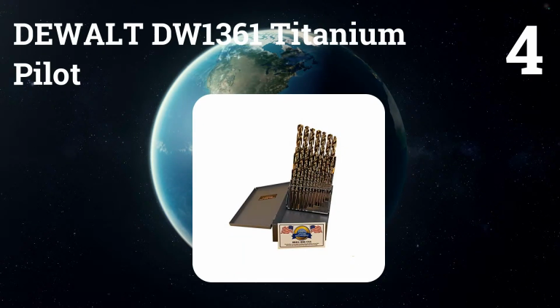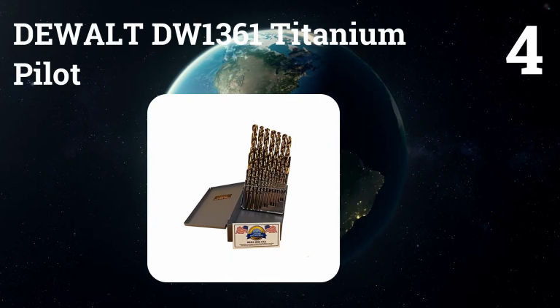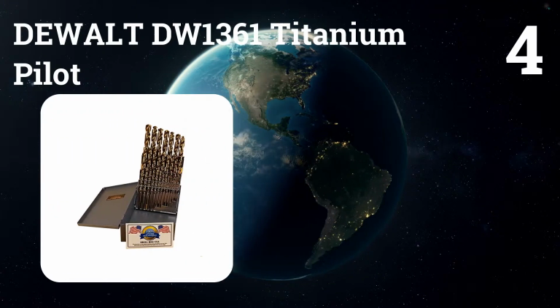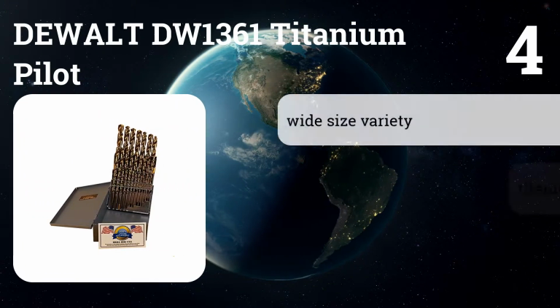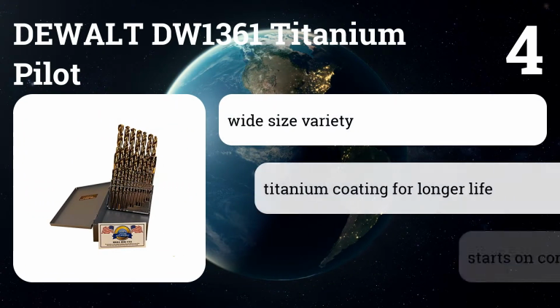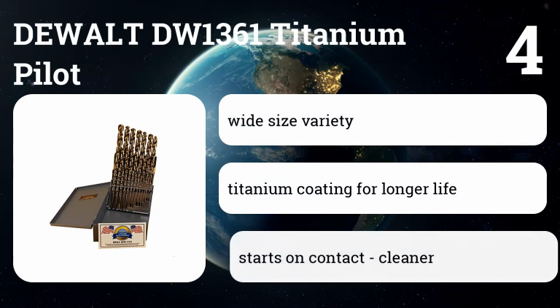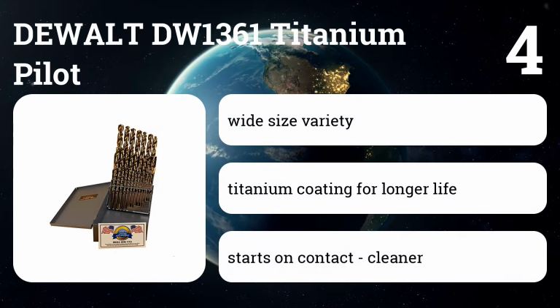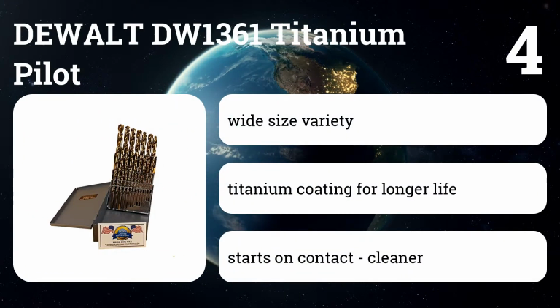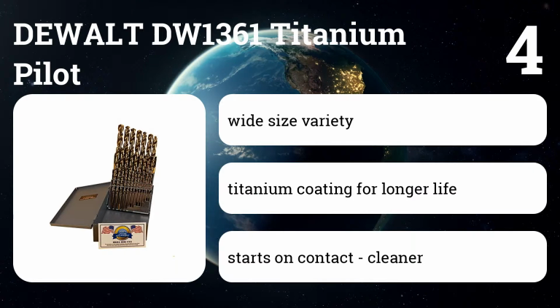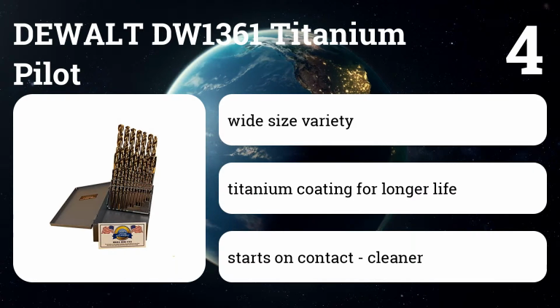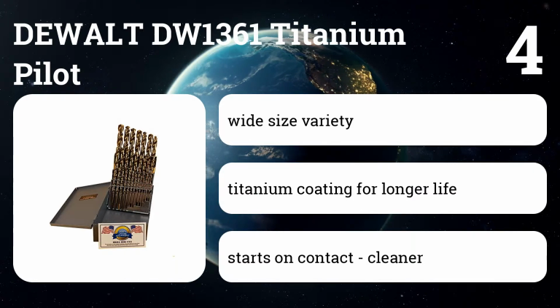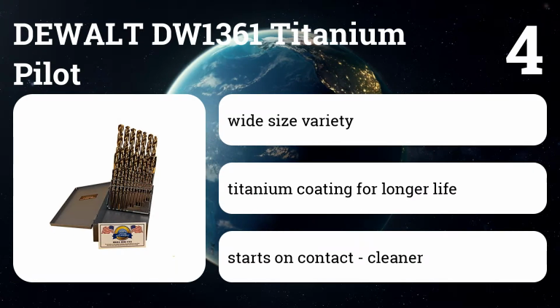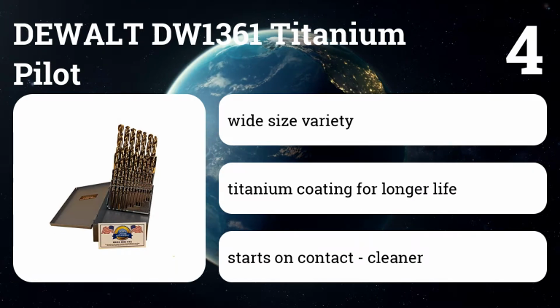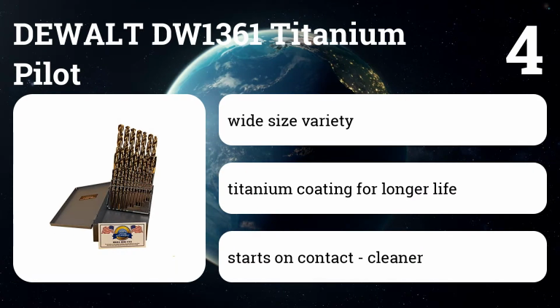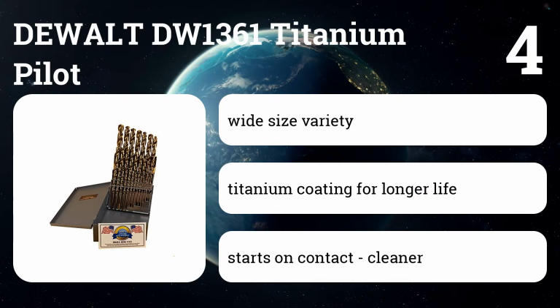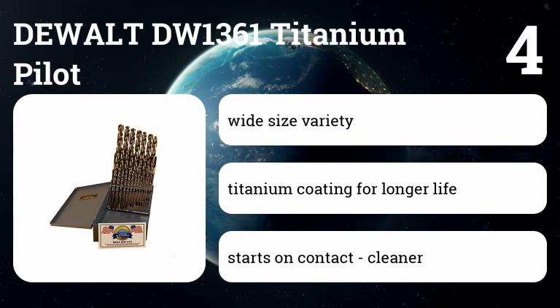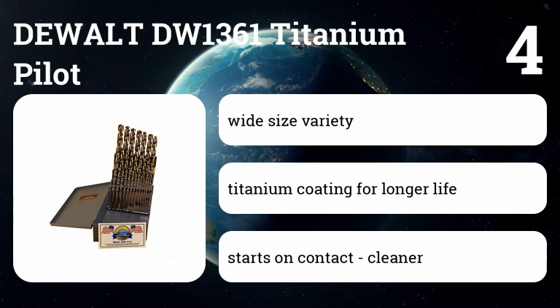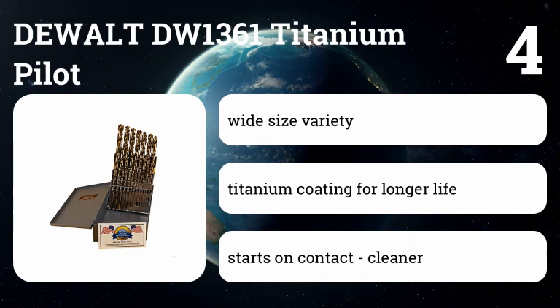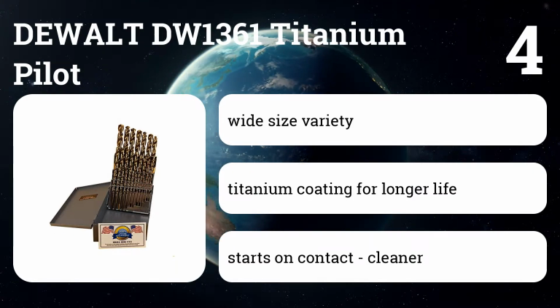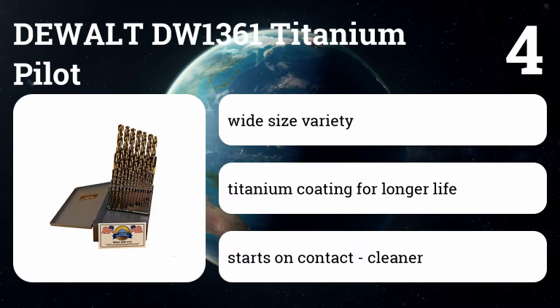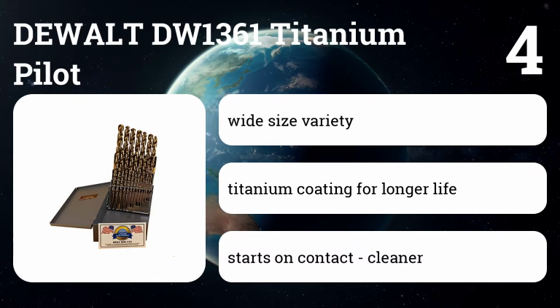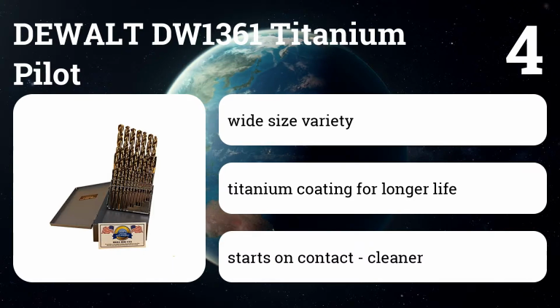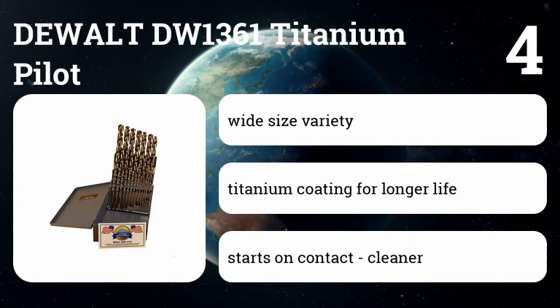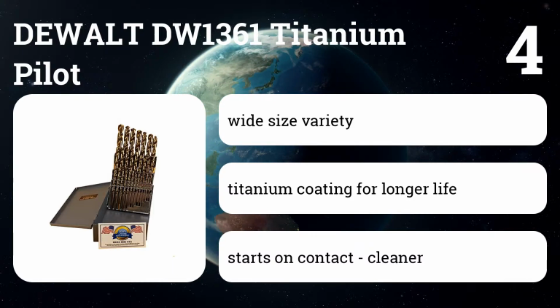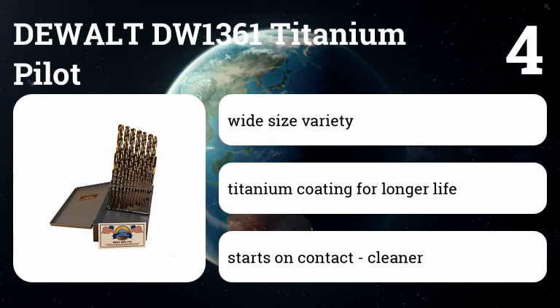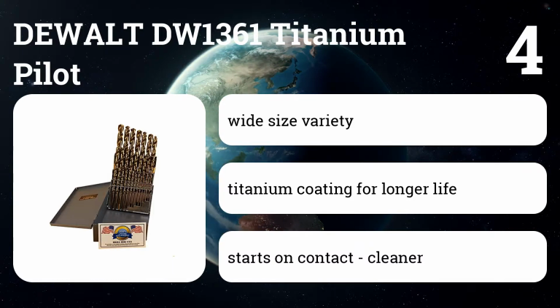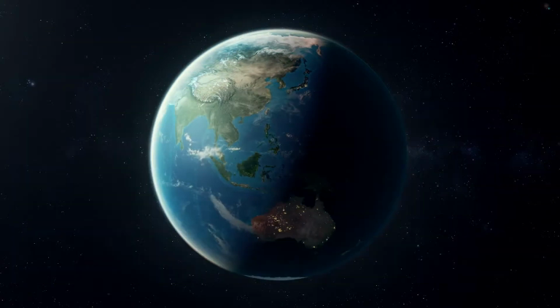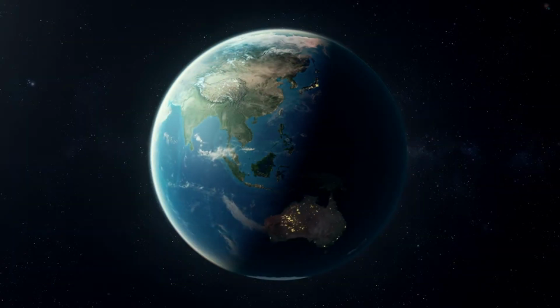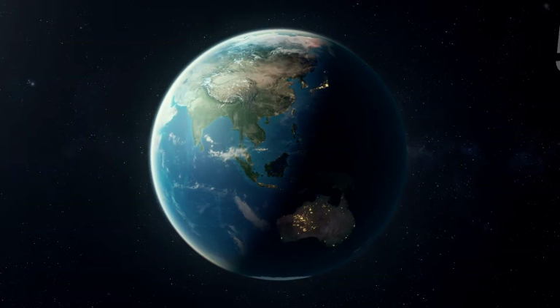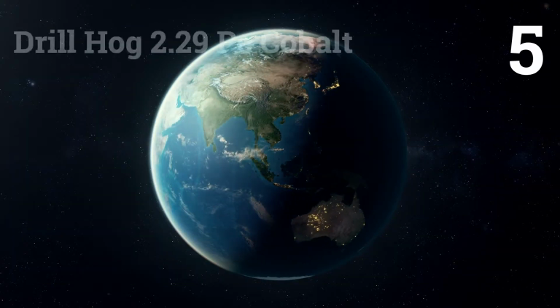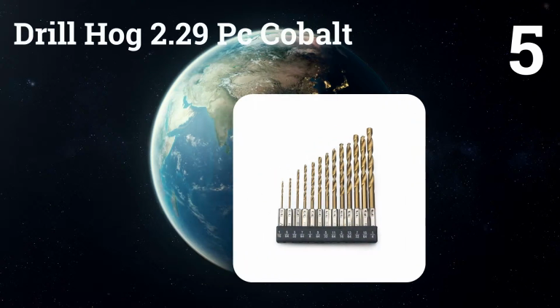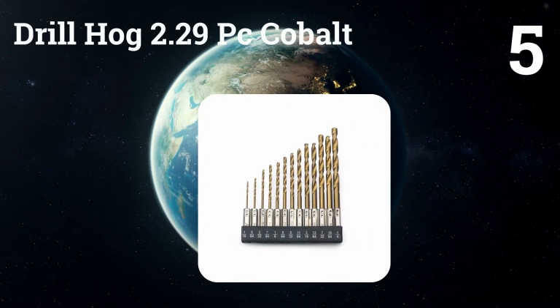Number four: DeWalt DW1361 Titanium Pilot Point. Ideal for wood or plastic, our top pick is the DeWalt bit set, which is coated with titanium to provide a longer drill life in non-ferrous materials, making them a great choice for commercial or residential applications.